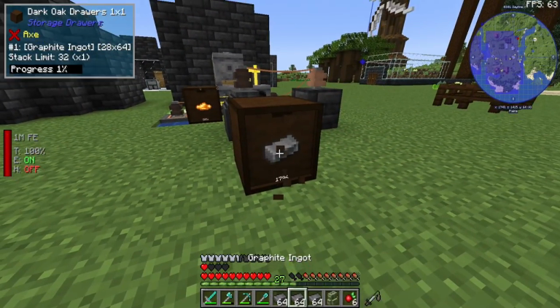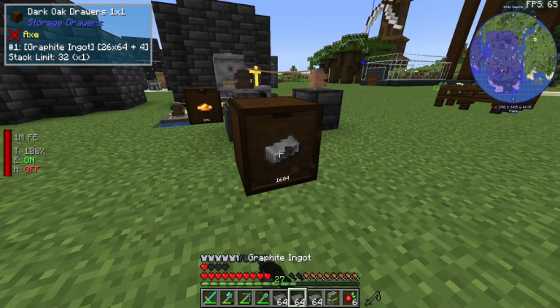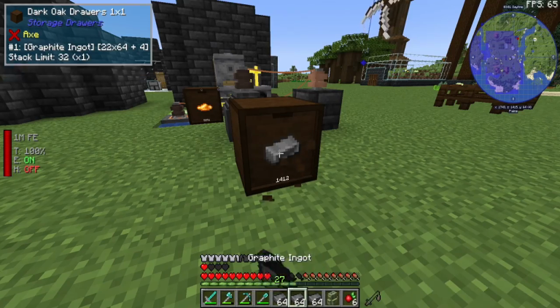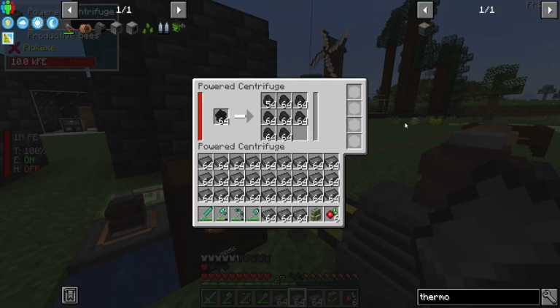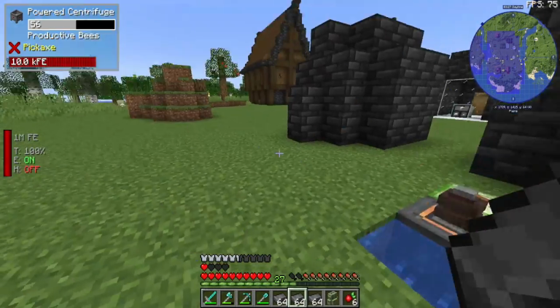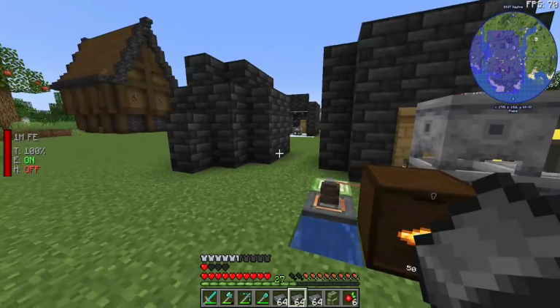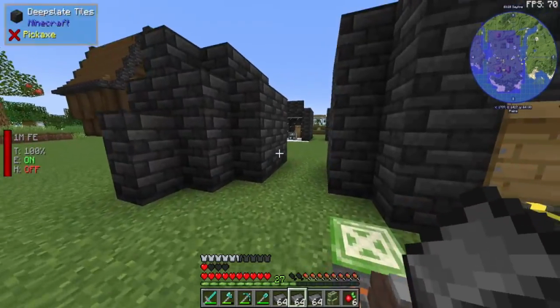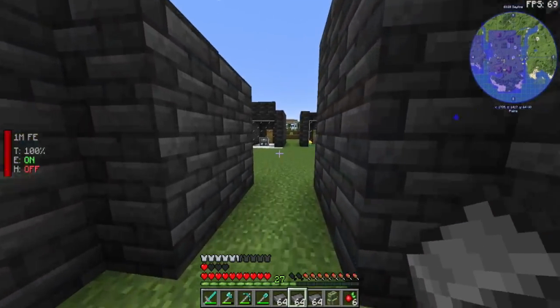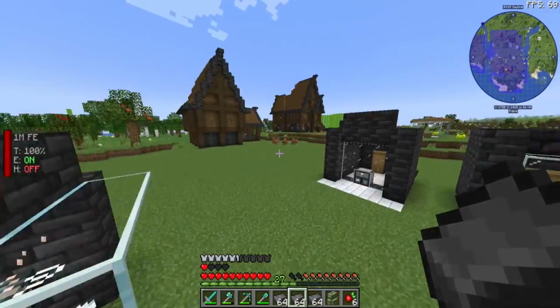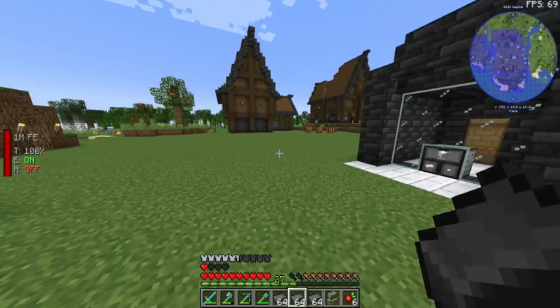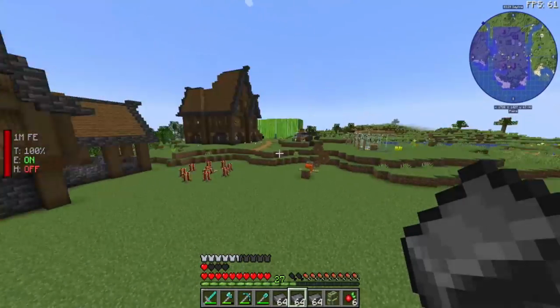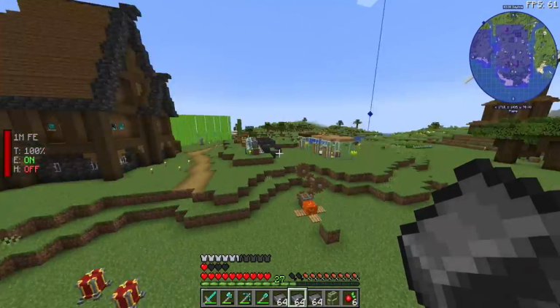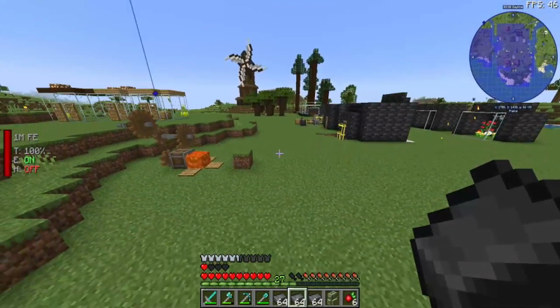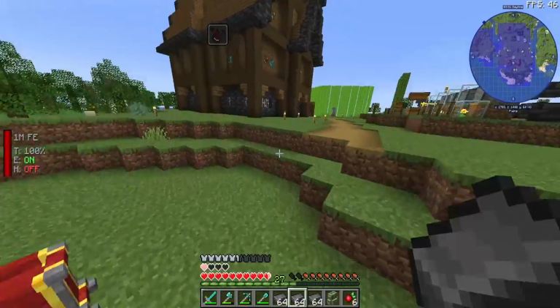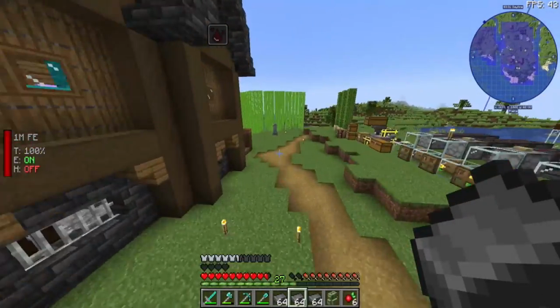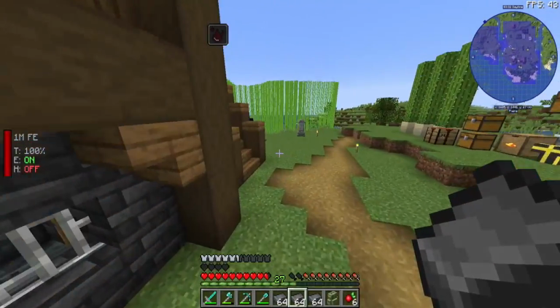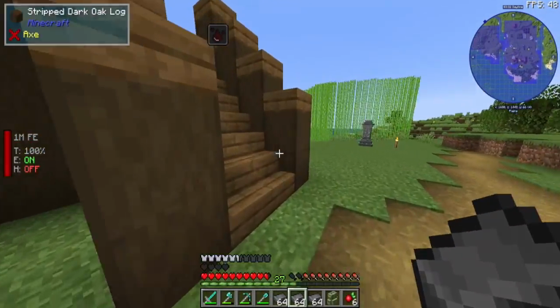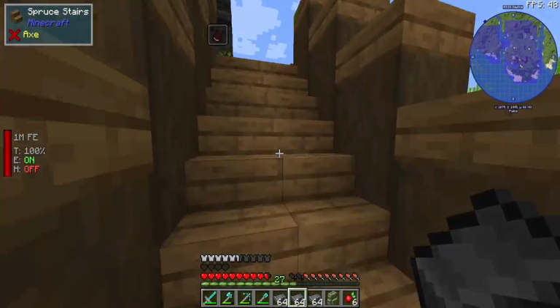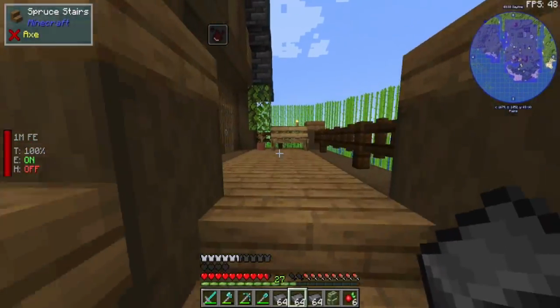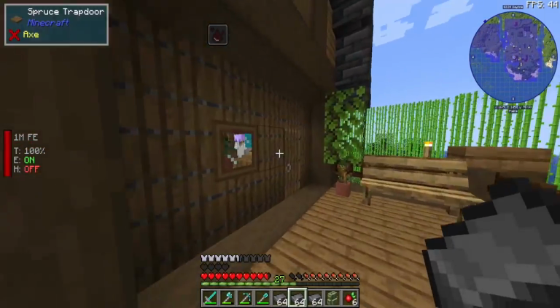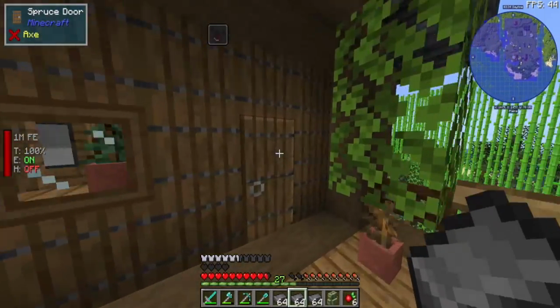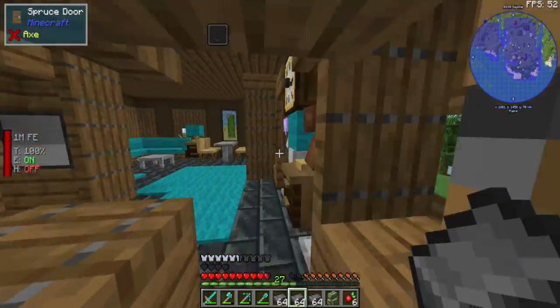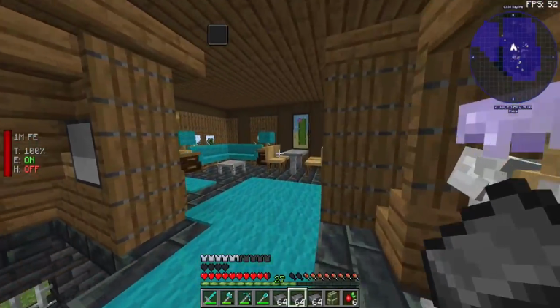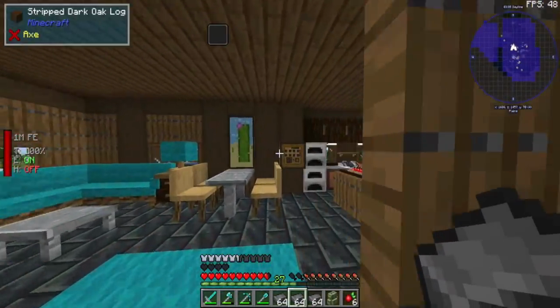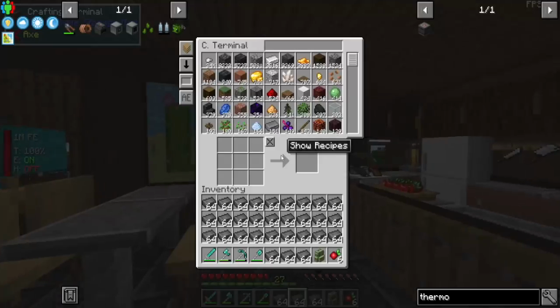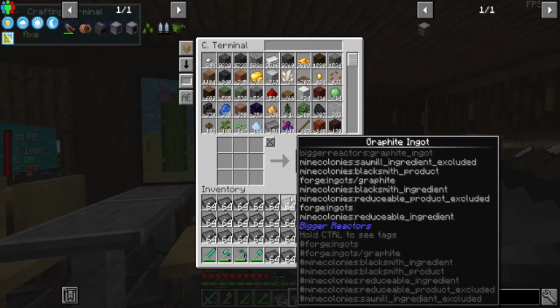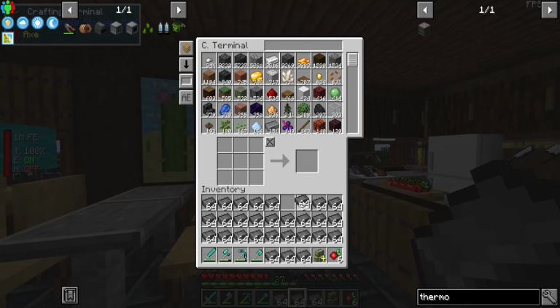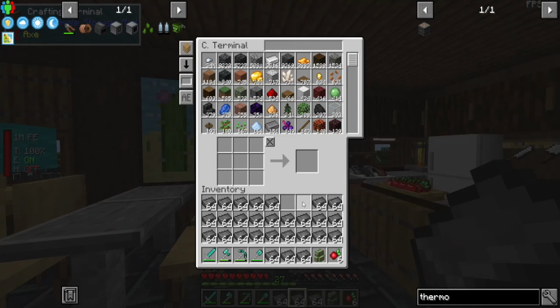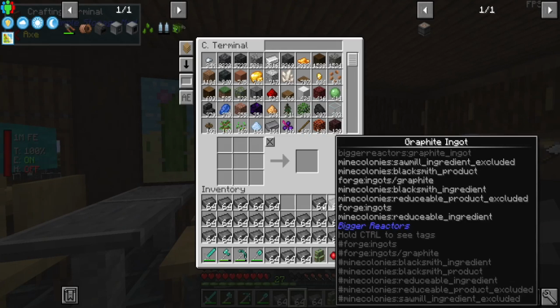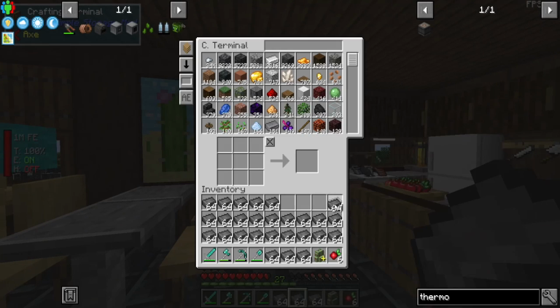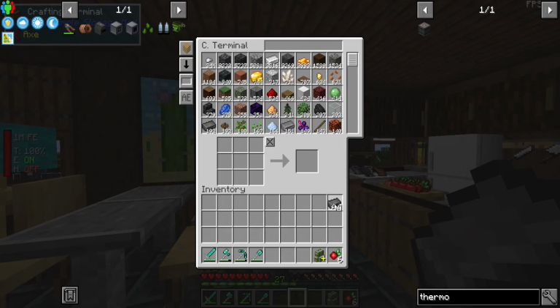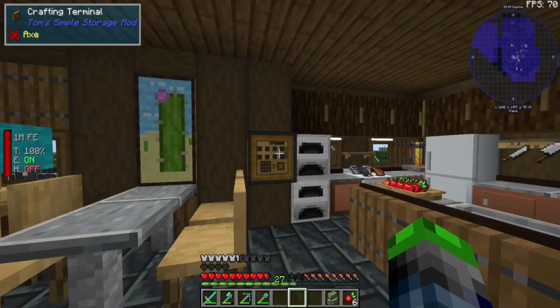Let's grab some of that. Now I can start processing again. We start getting honey. I'm grabbing a bunch of graphite because we definitely need that. I'm also going to go ahead and grab a heck ton of iron, and I'm just going to throw all of this into our system here.